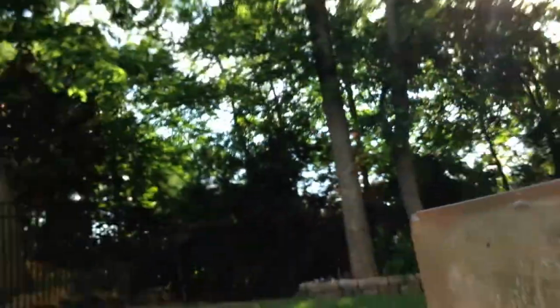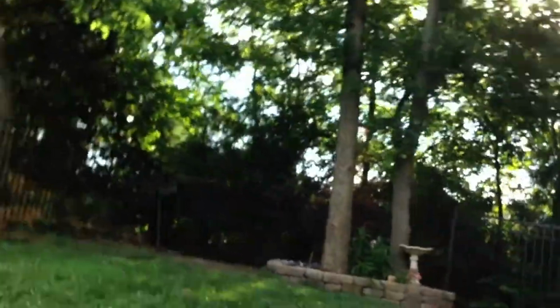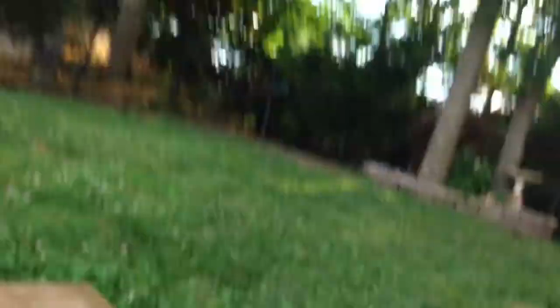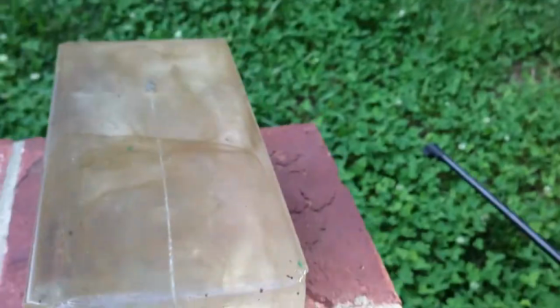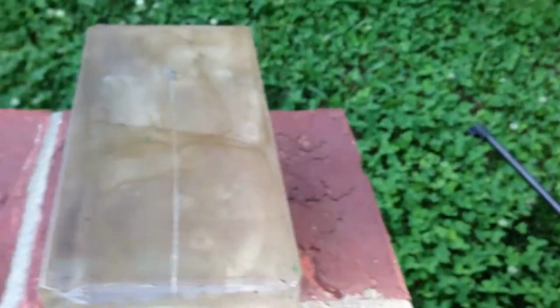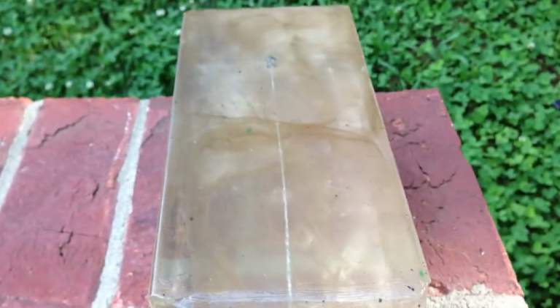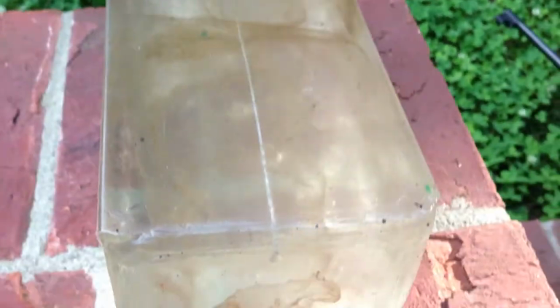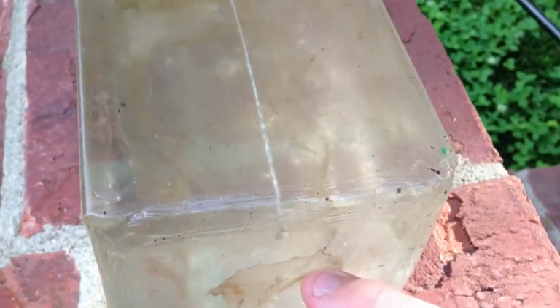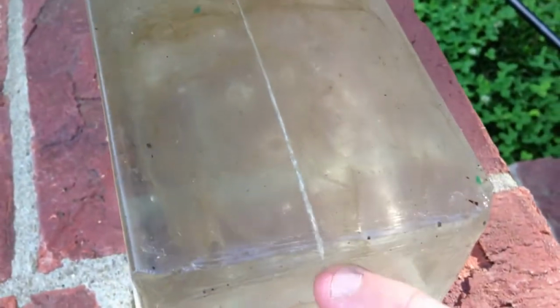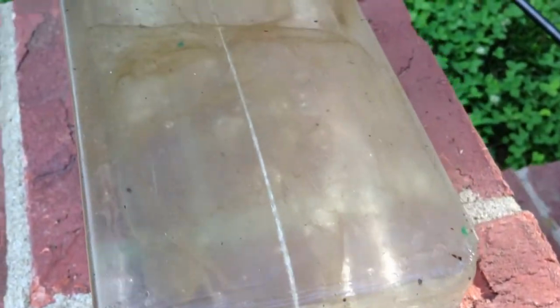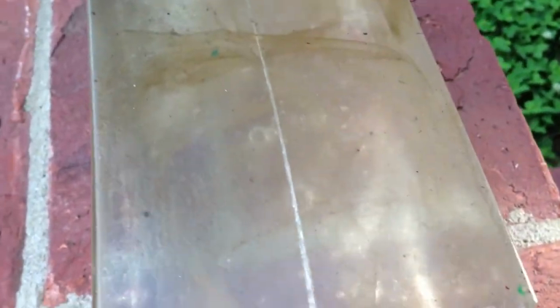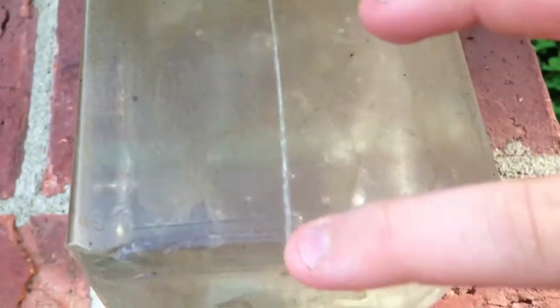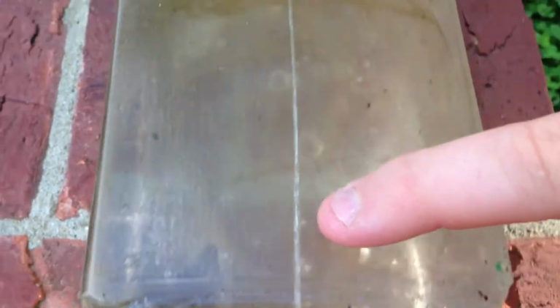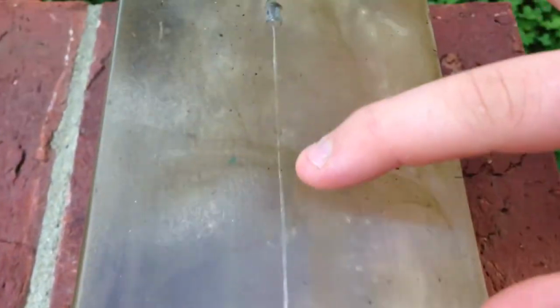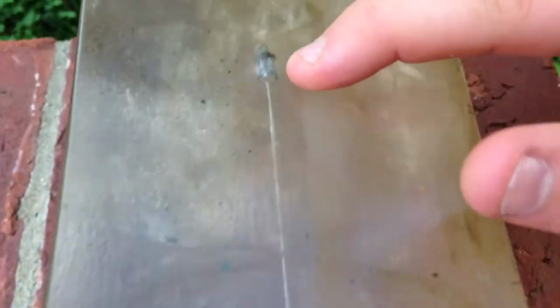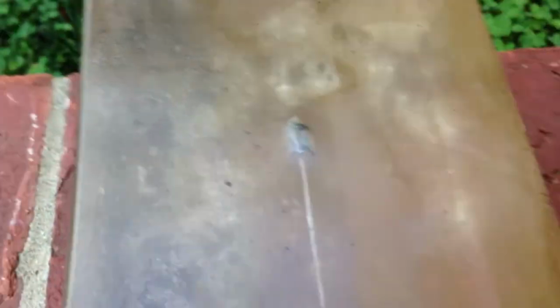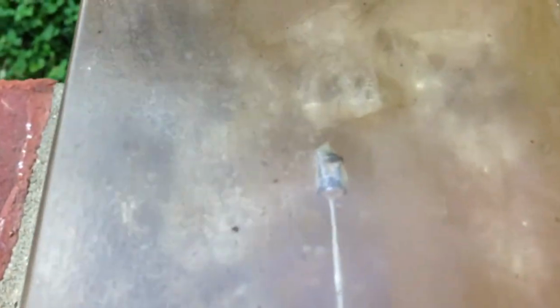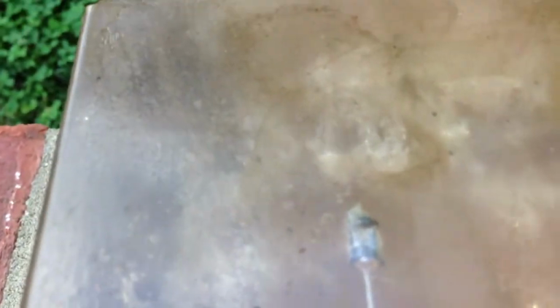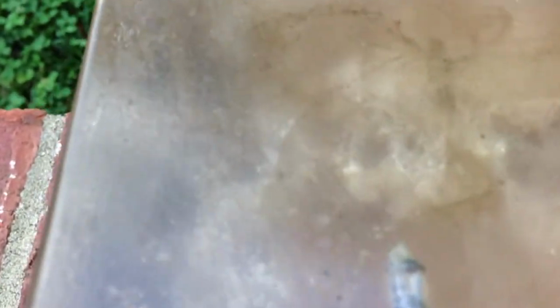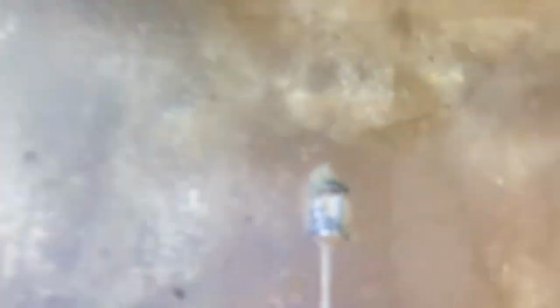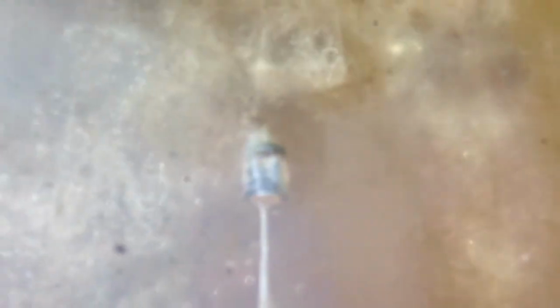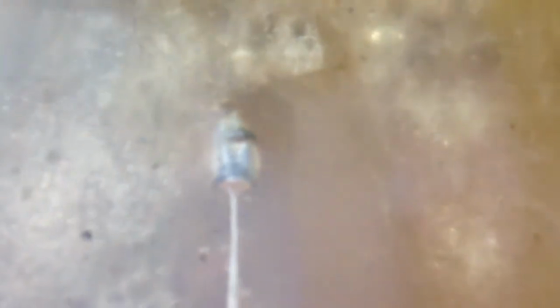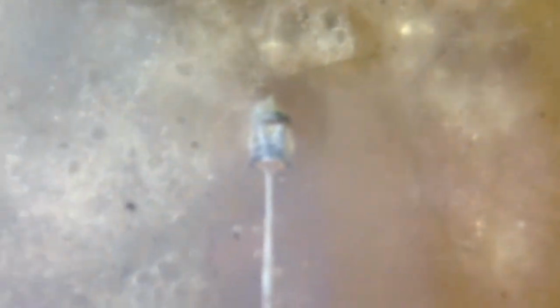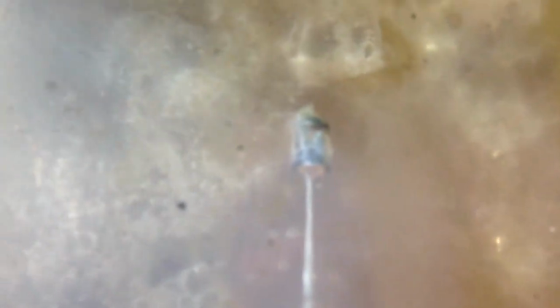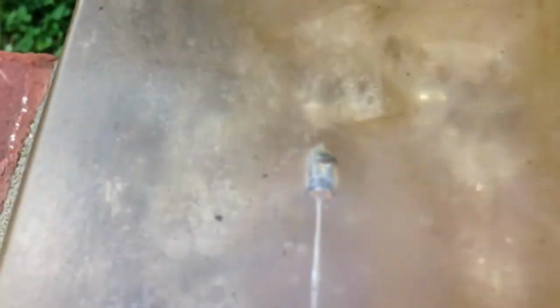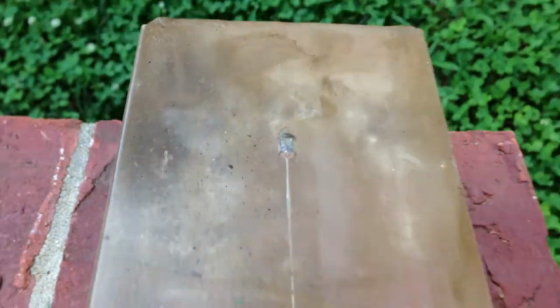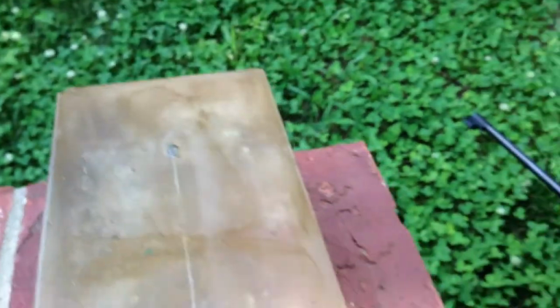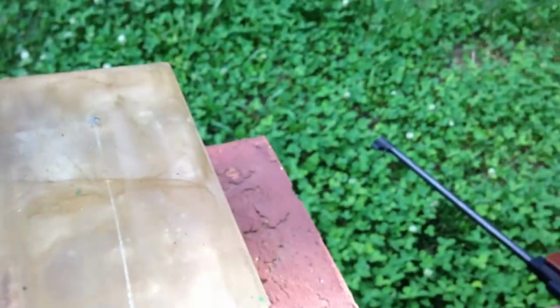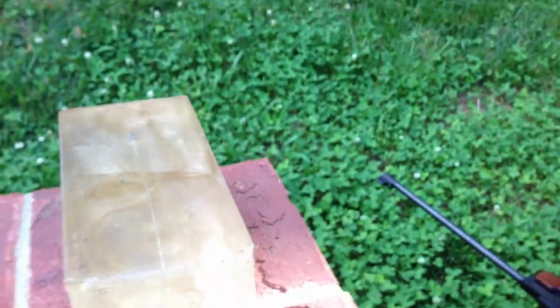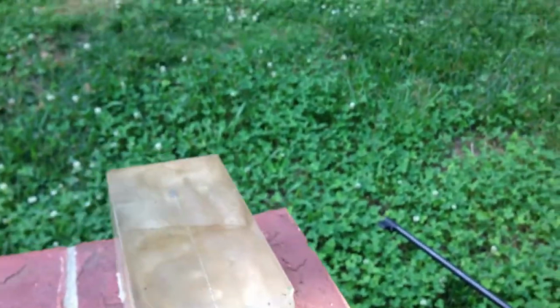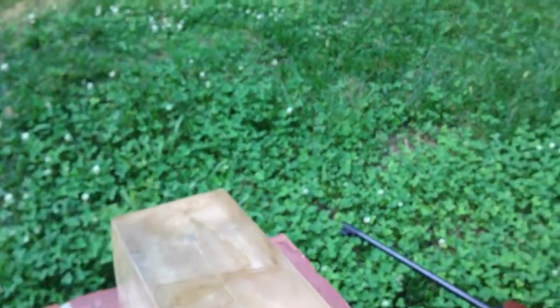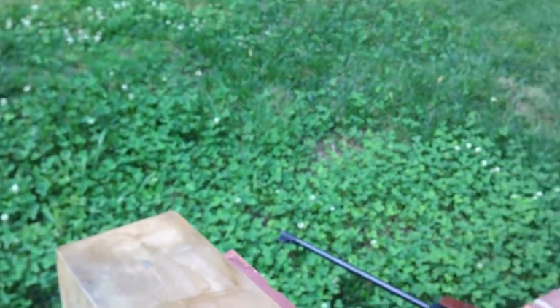So it hit the top of the gel — see right here — skipped across. Not too much expansion as far as I can tell. I'm going to do another test and try to get it dead center.